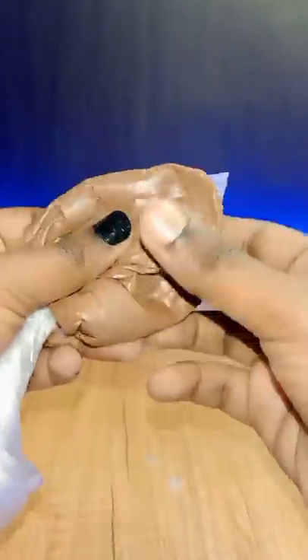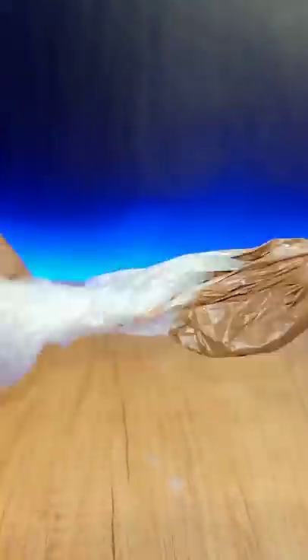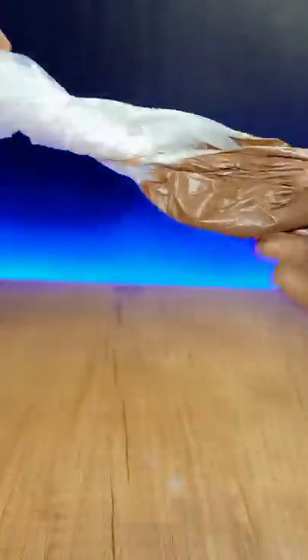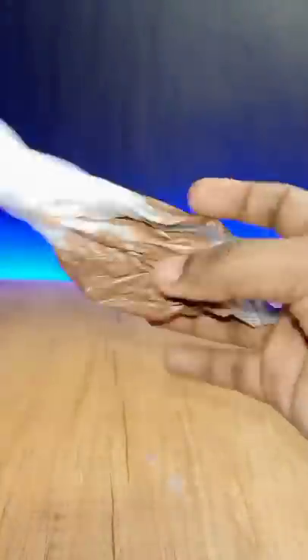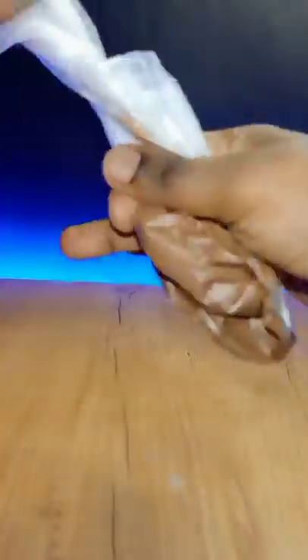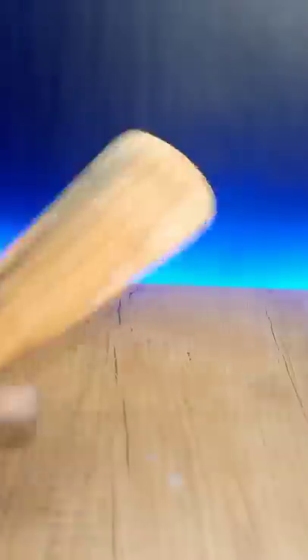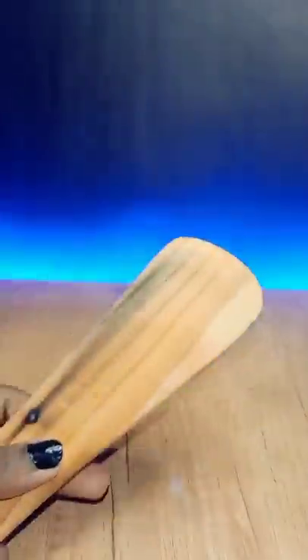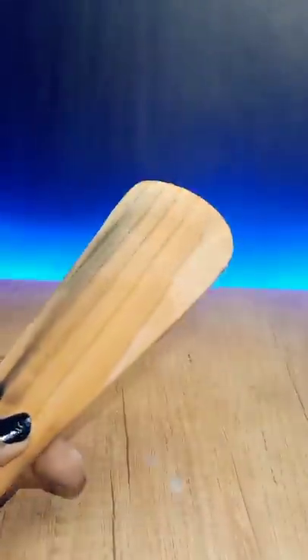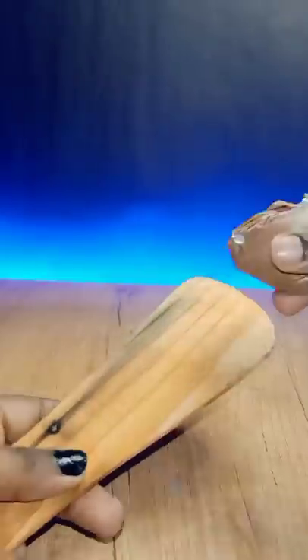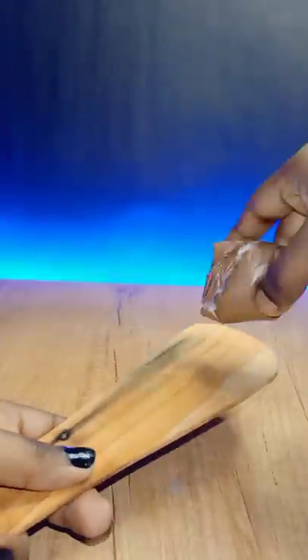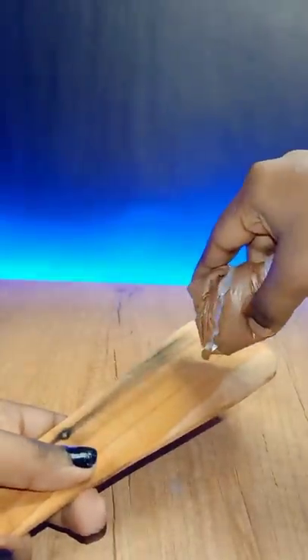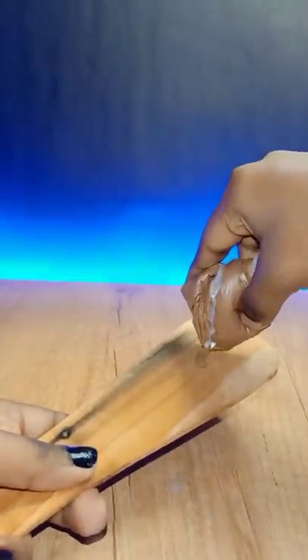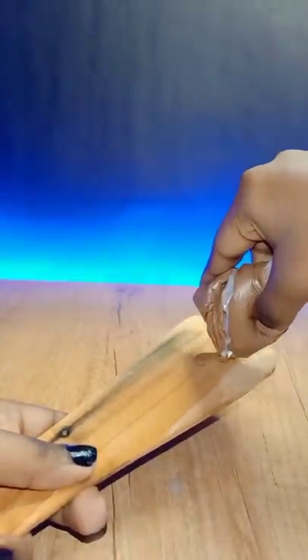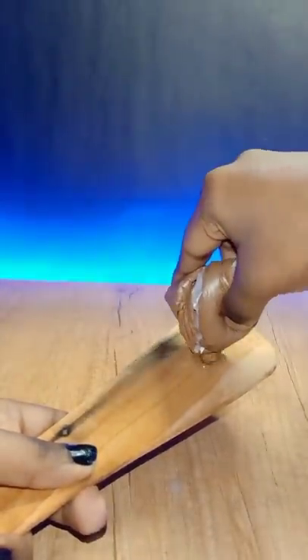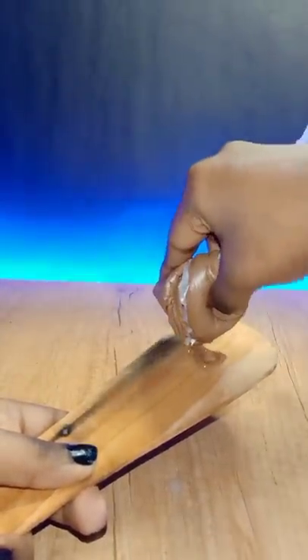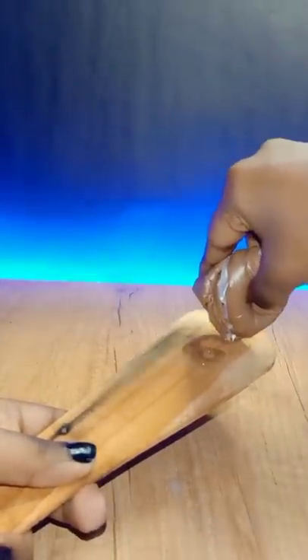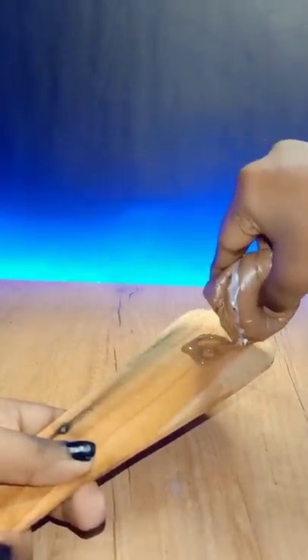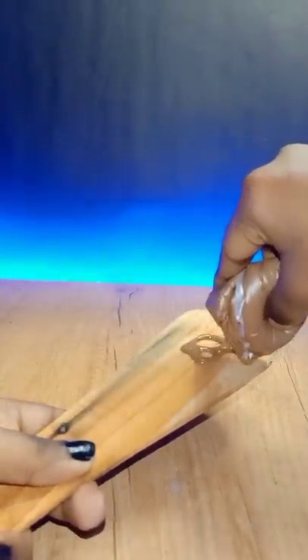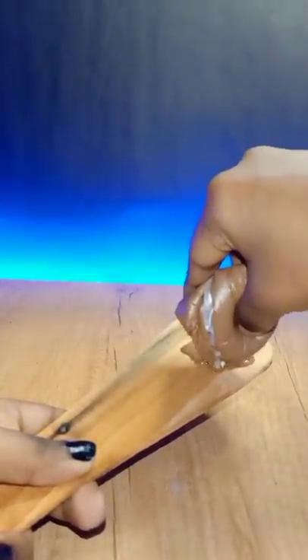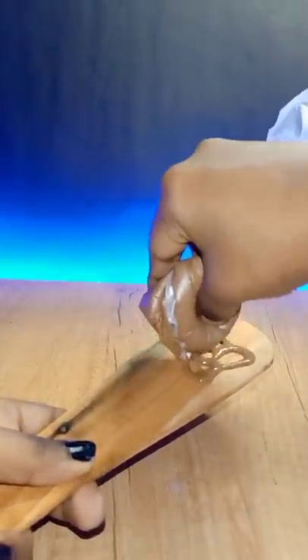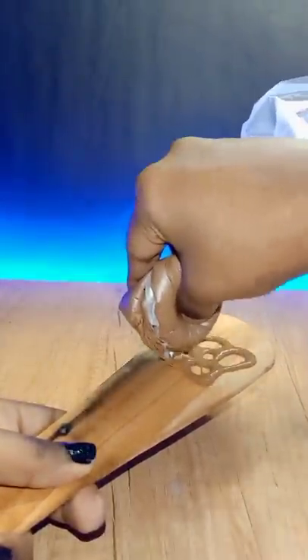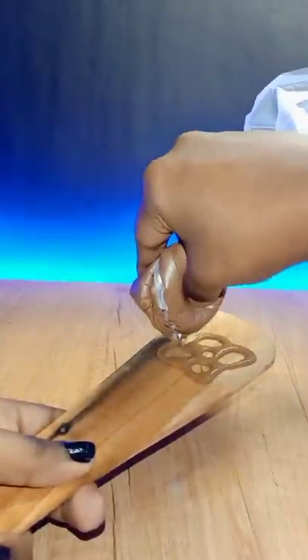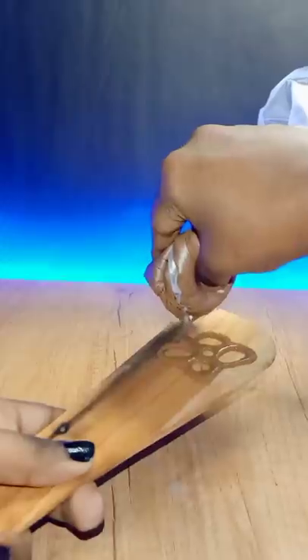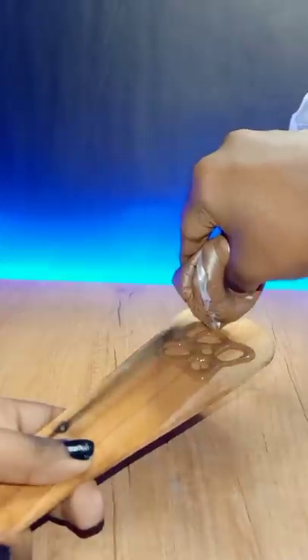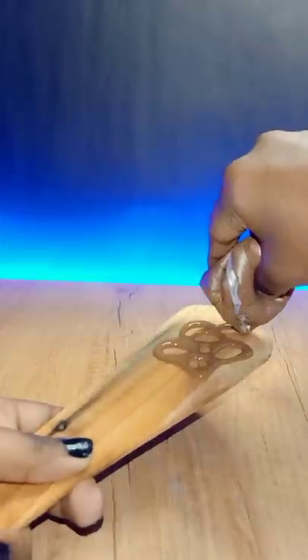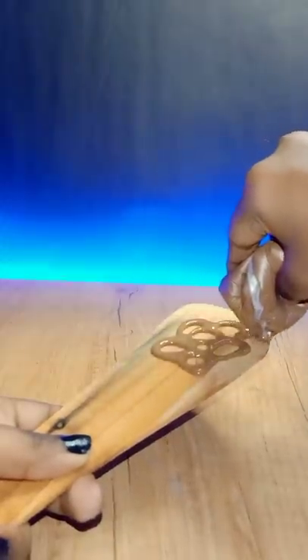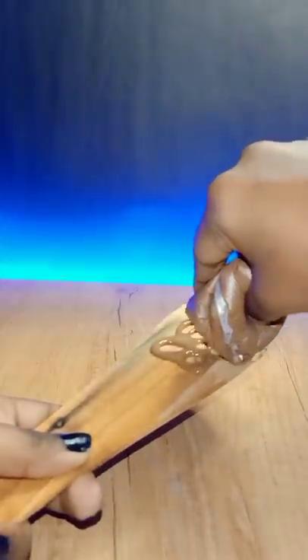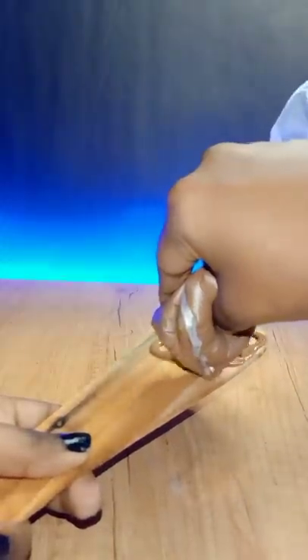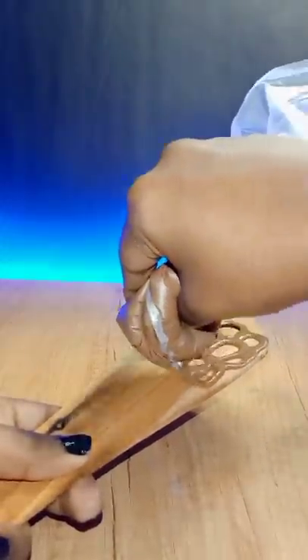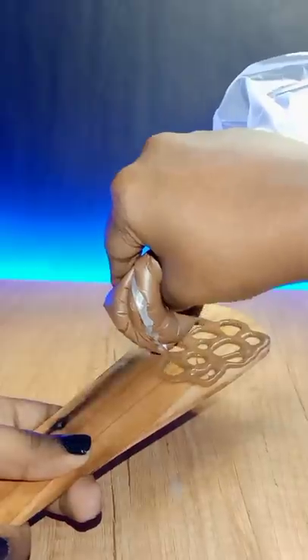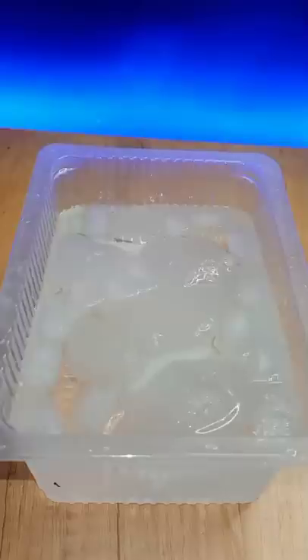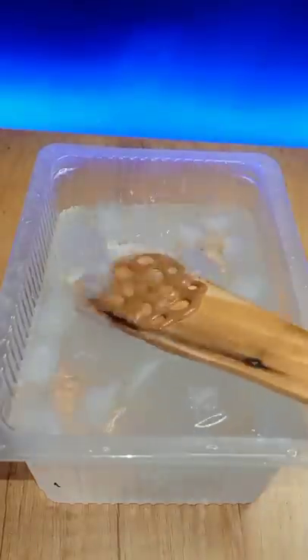That will melt down. This is the current shape. We are going to make a flower shape. But we are going to have a flower shape — if you have a creative mind, you can do anything.